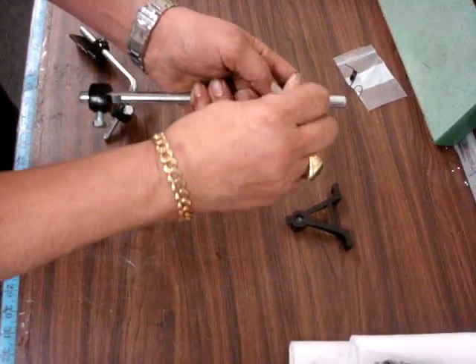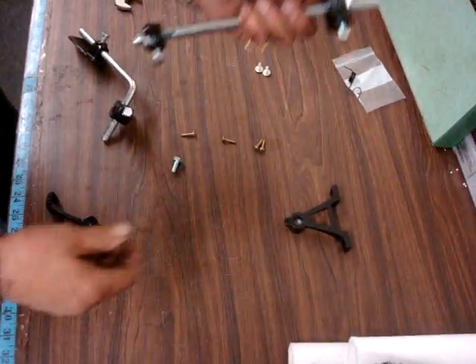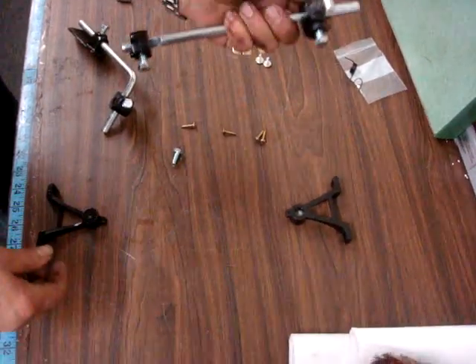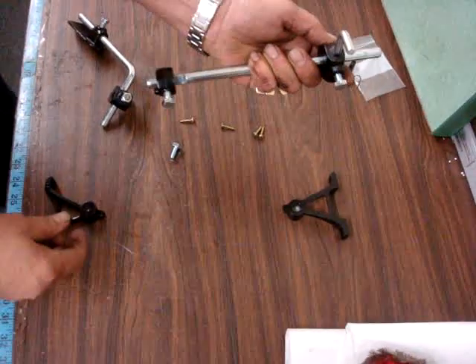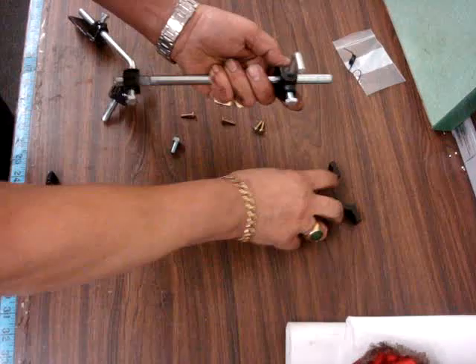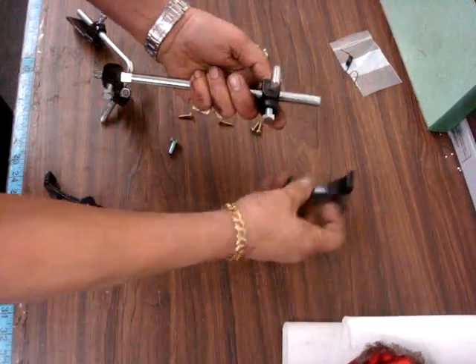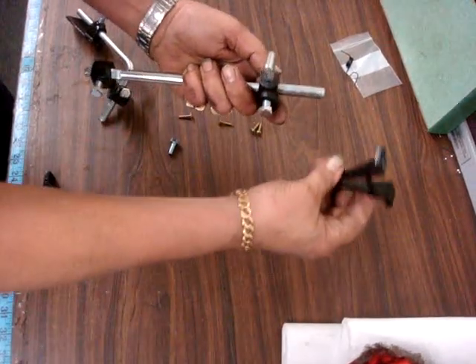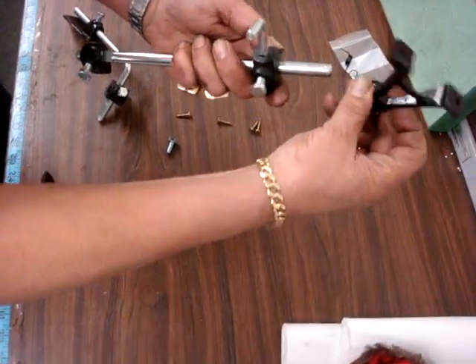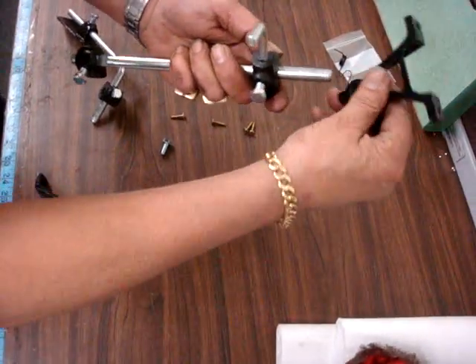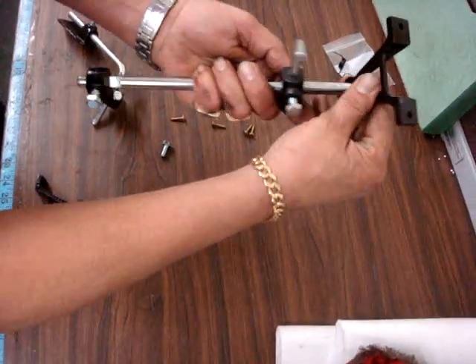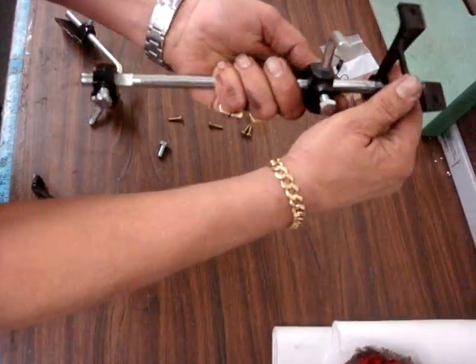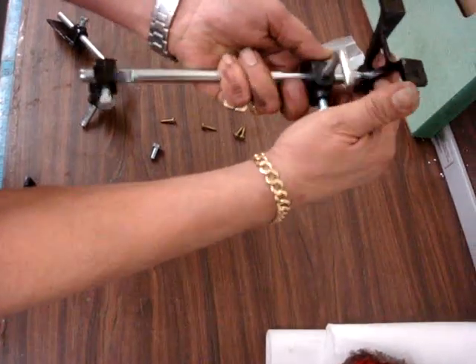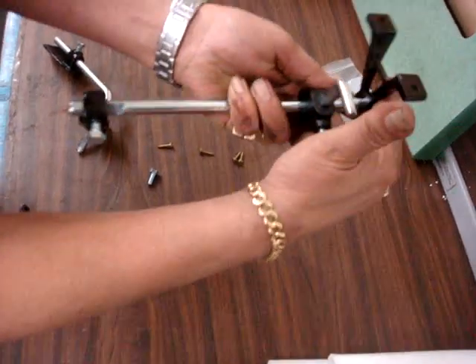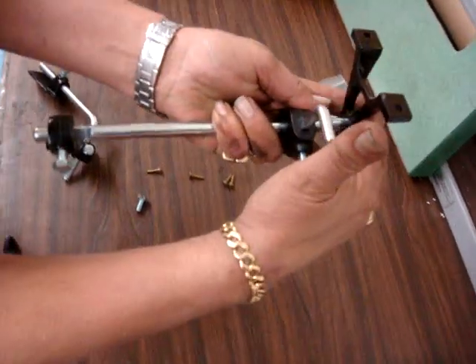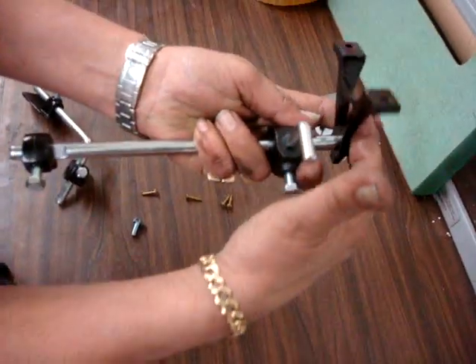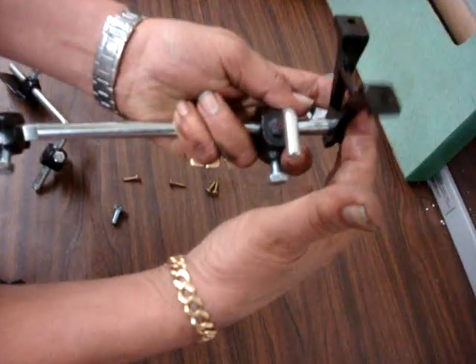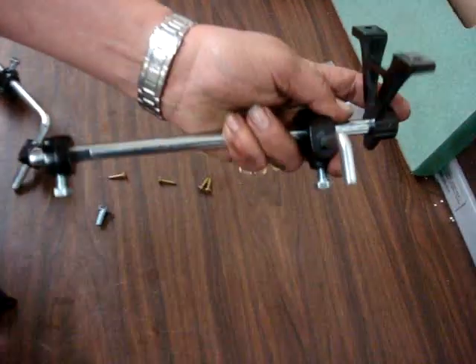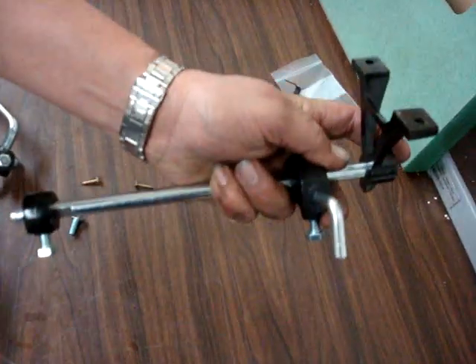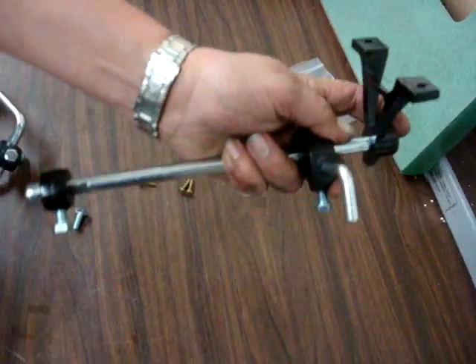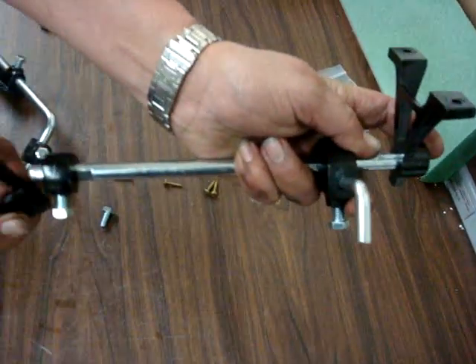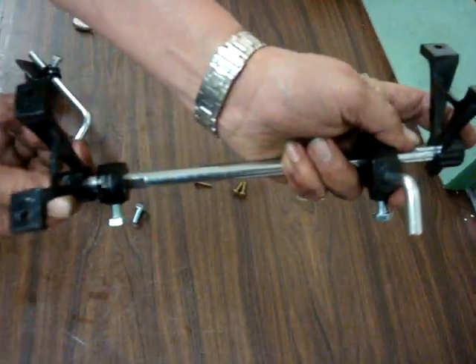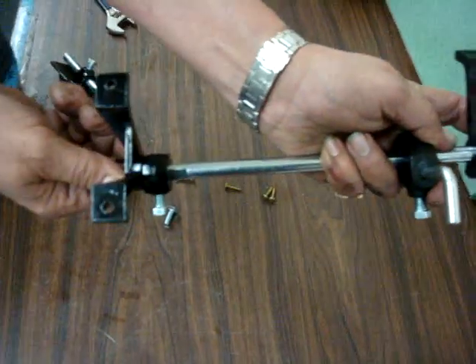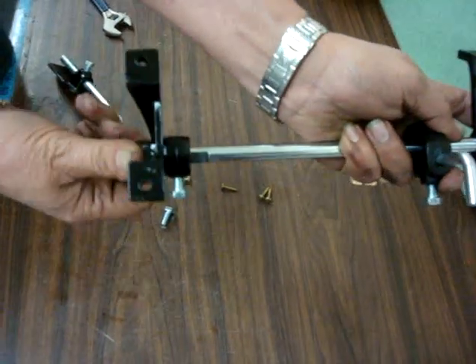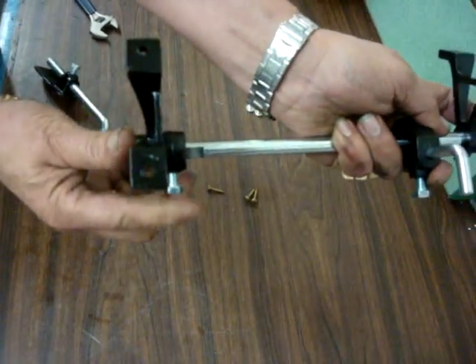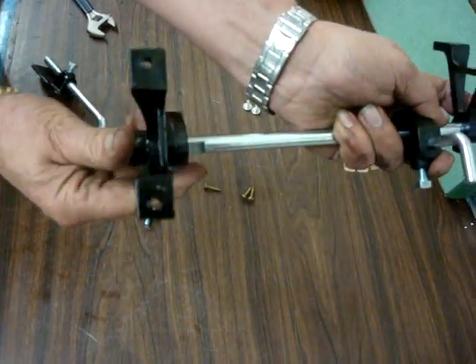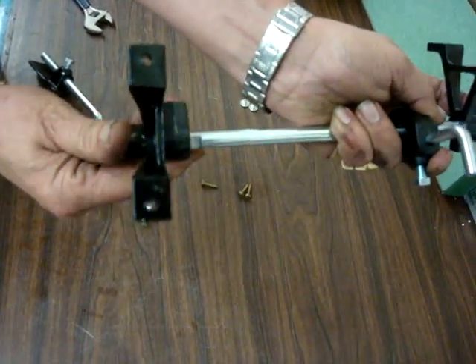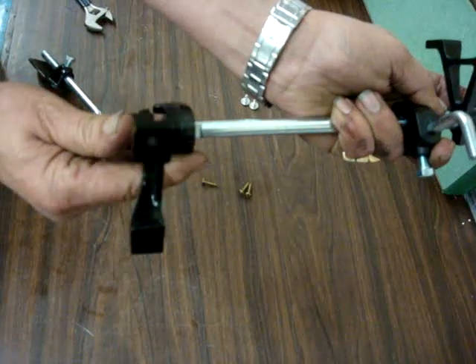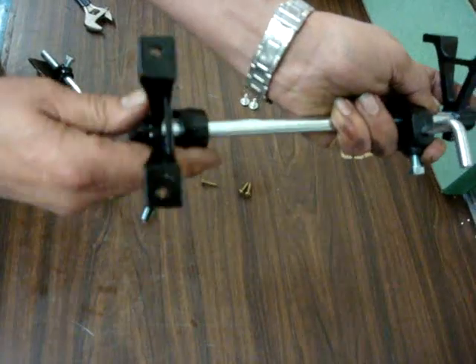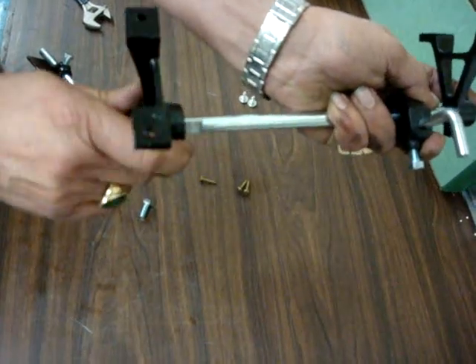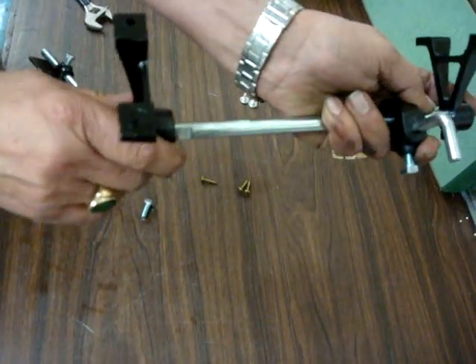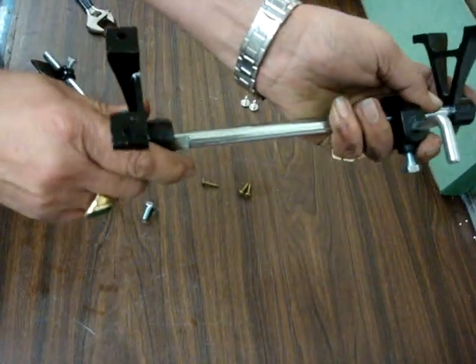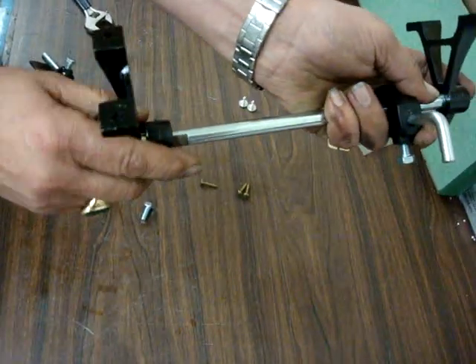Okay, and then you're going to put on the table the first part going like this. And then the second part goes like that here. And this is the breaker, which one you're going to pull up.